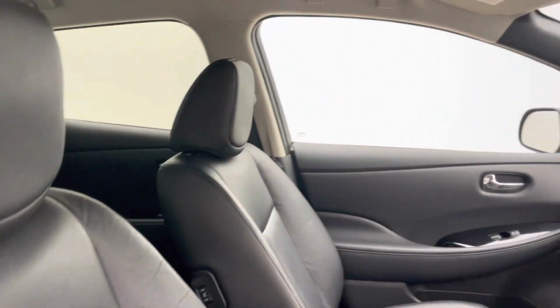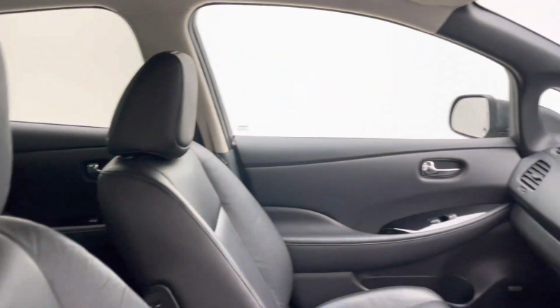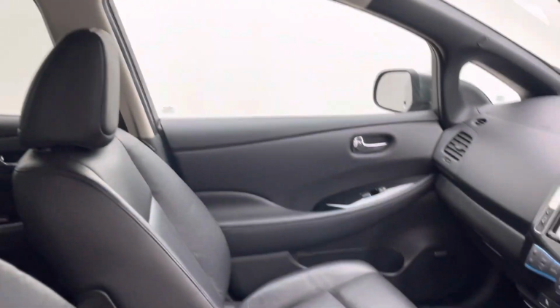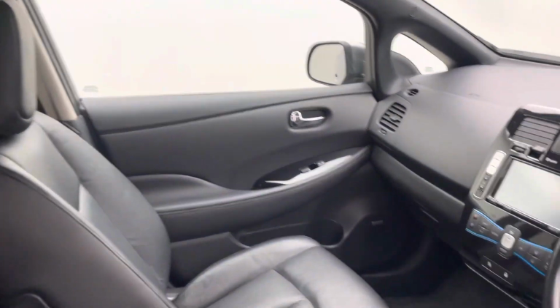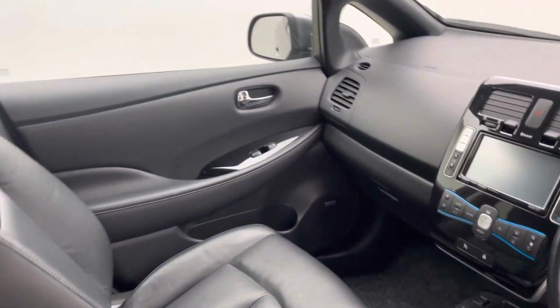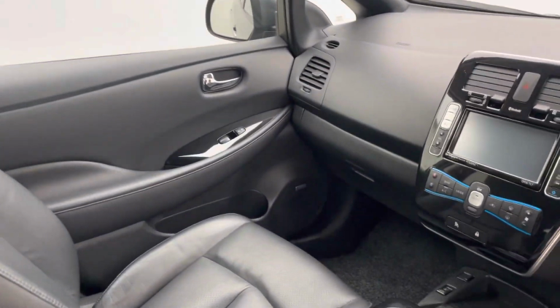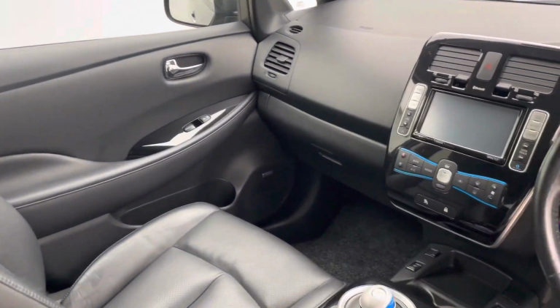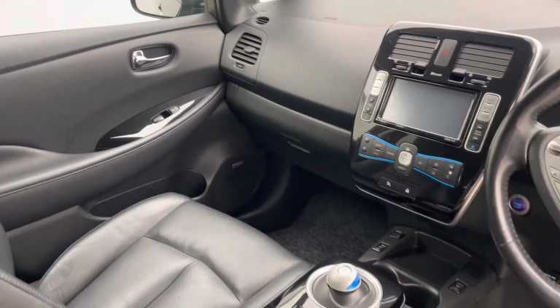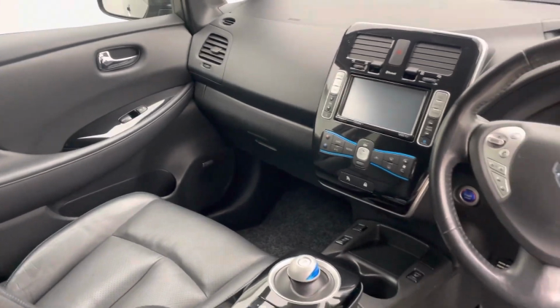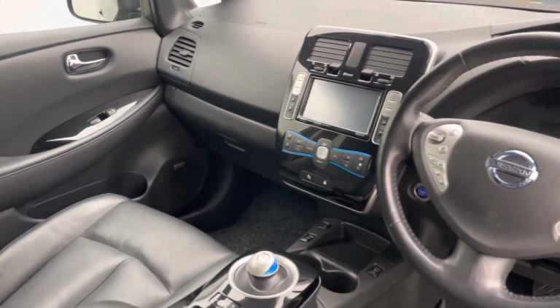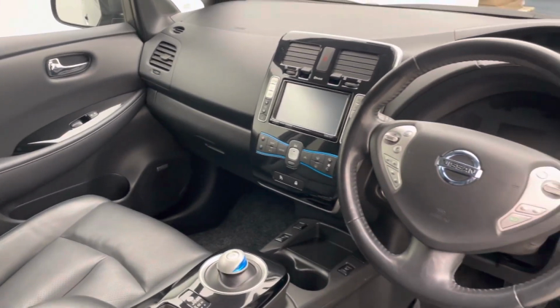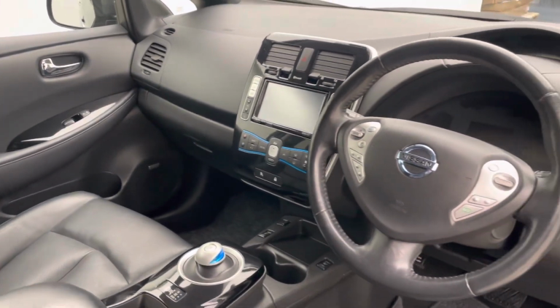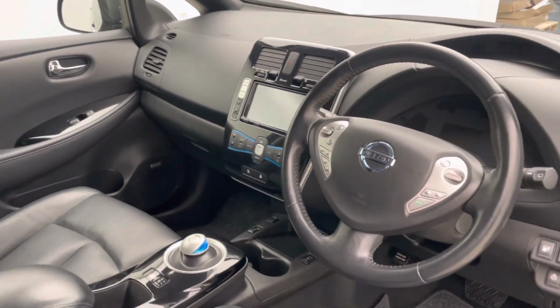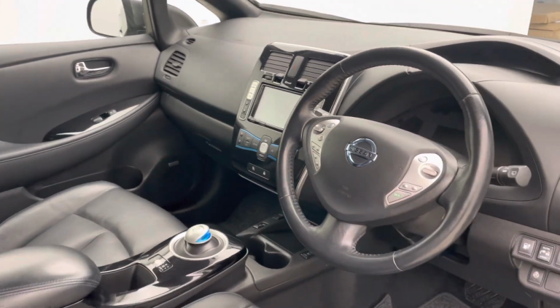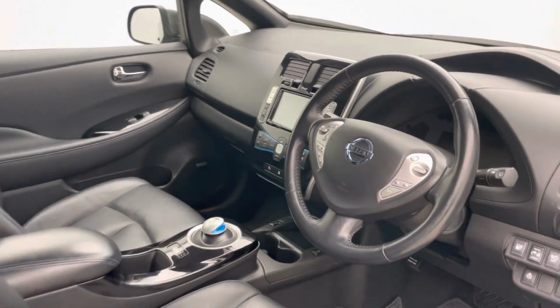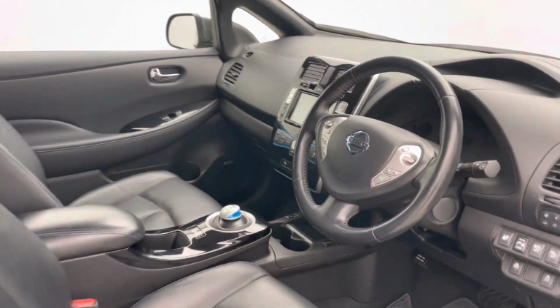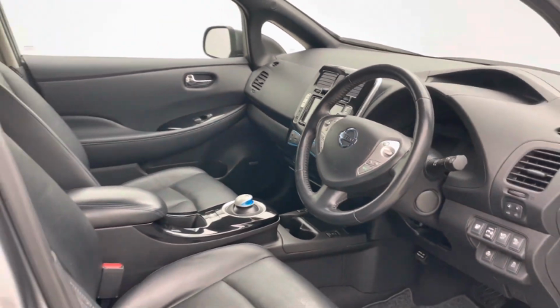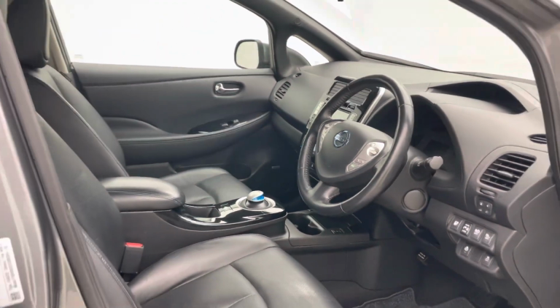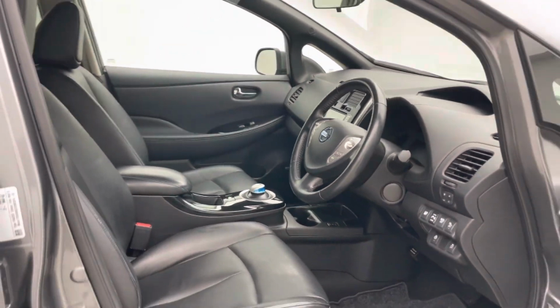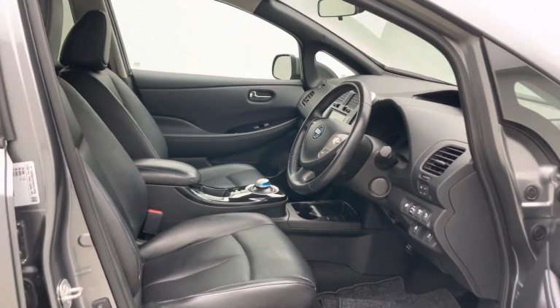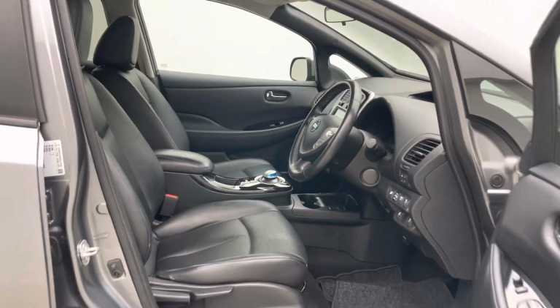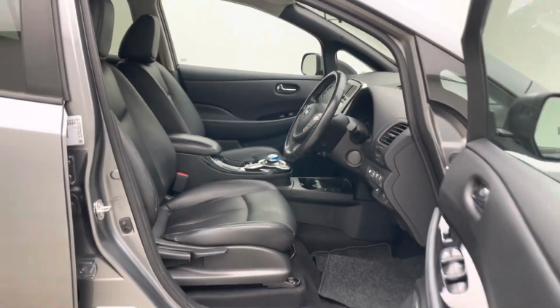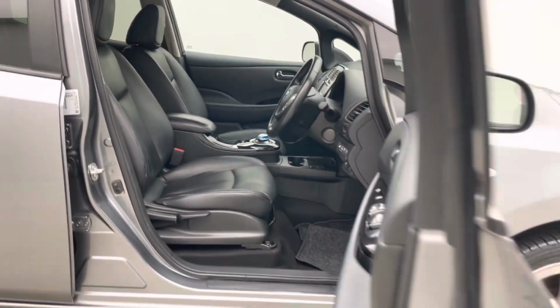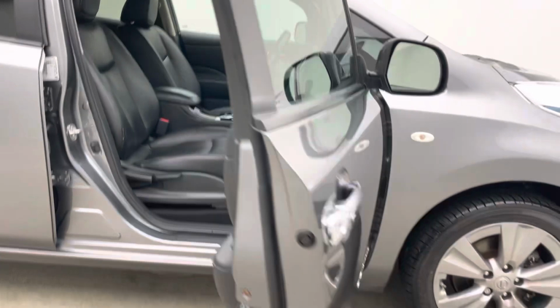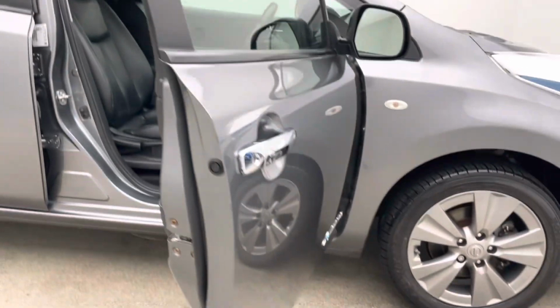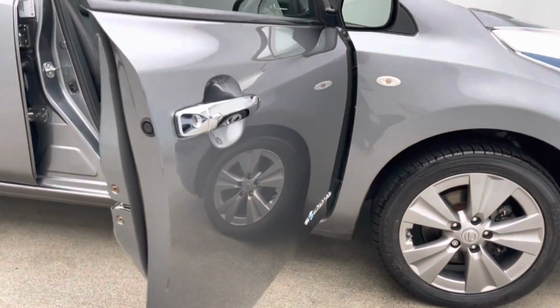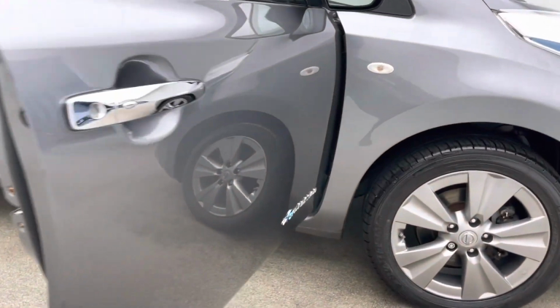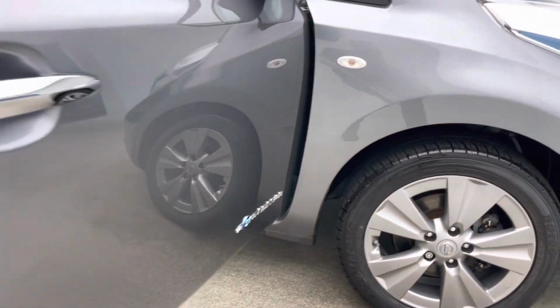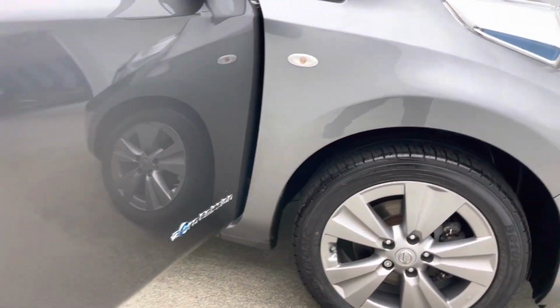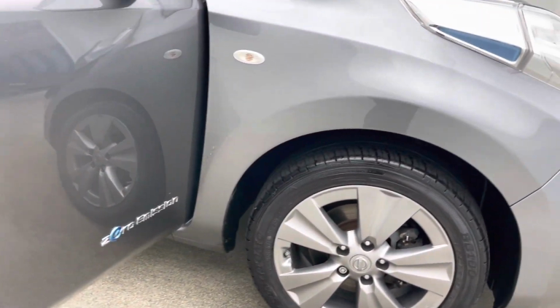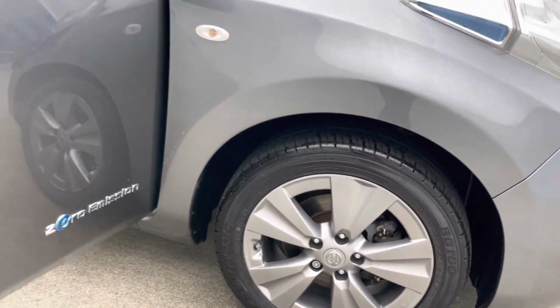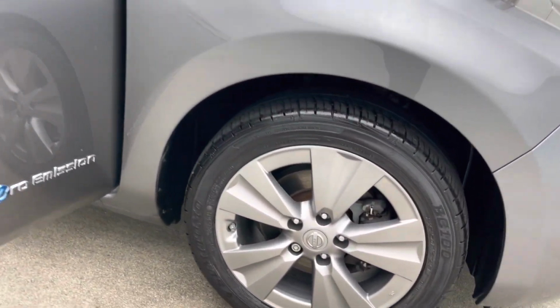You've got a couple of options in terms of taking delivery of your new car. You can come to our collection centre and pick the car up, or we can deliver the car and put it on your driveway for you from as little as £199.